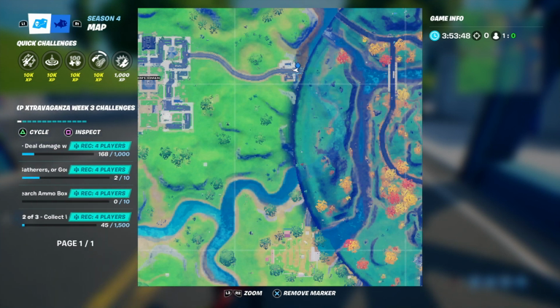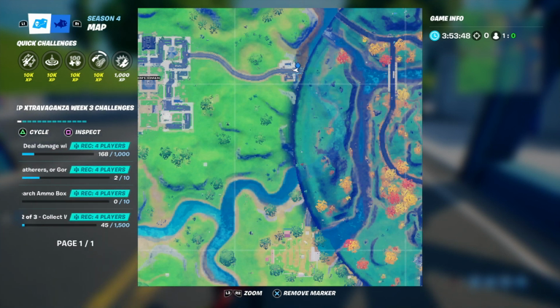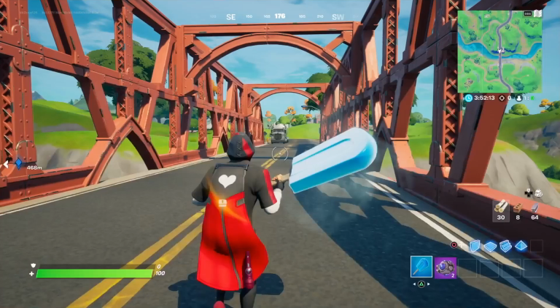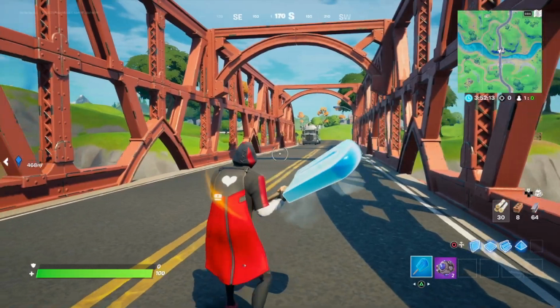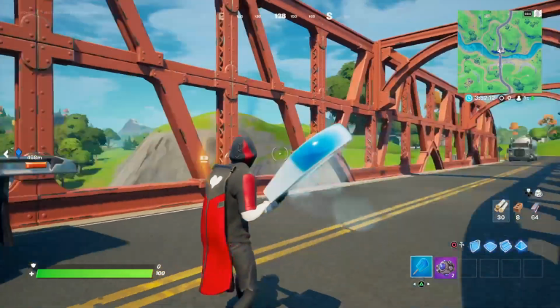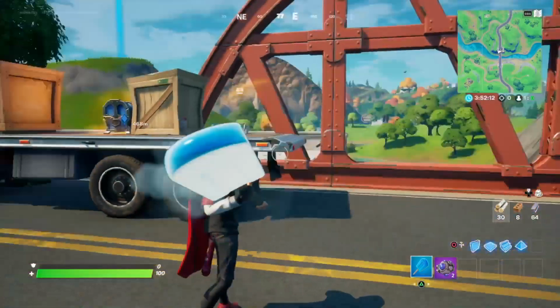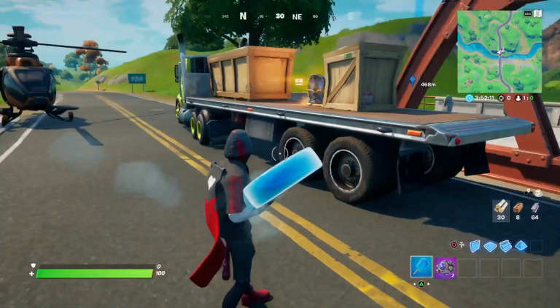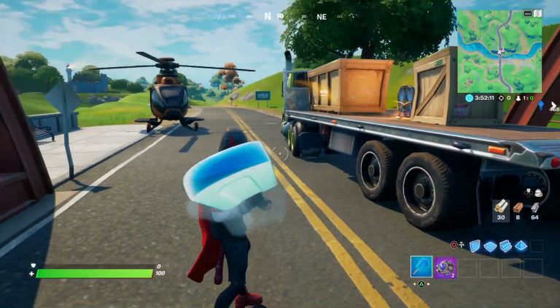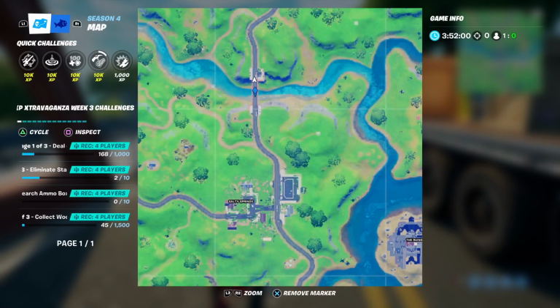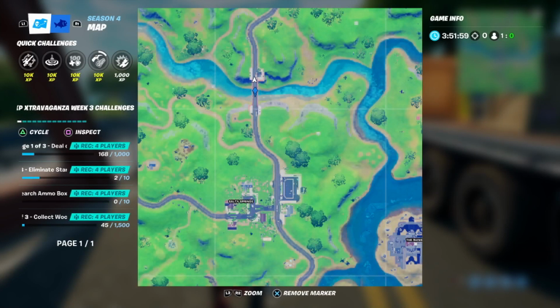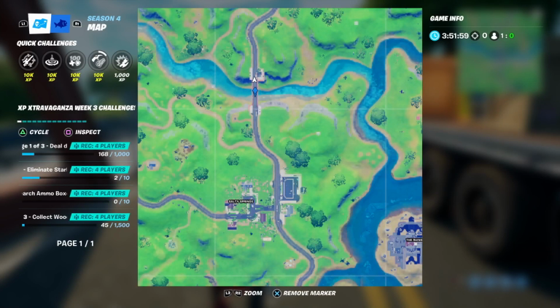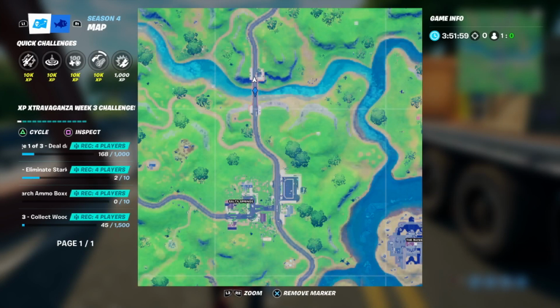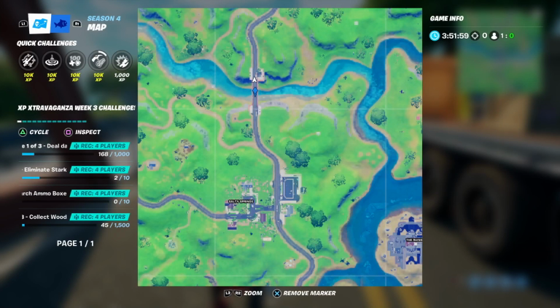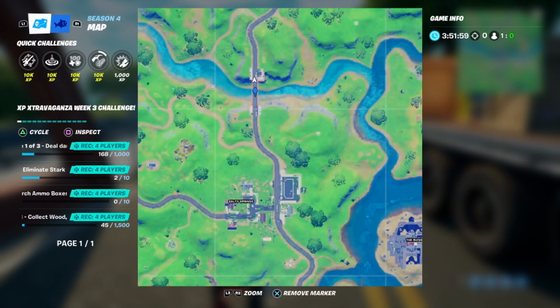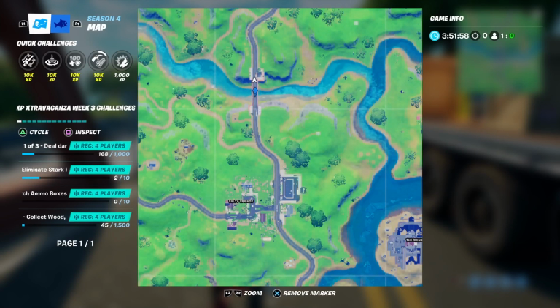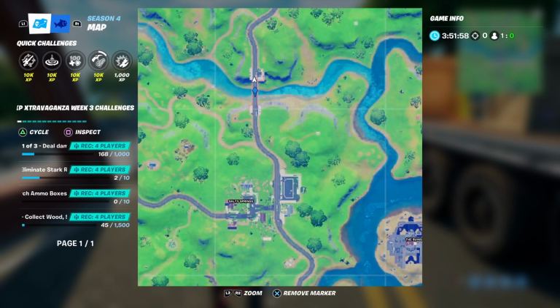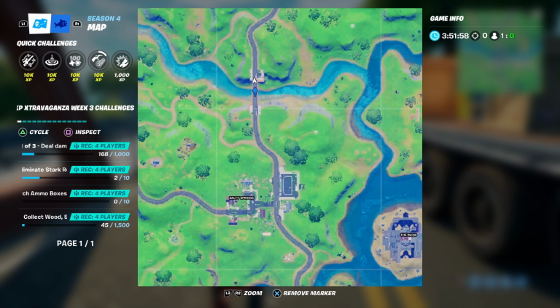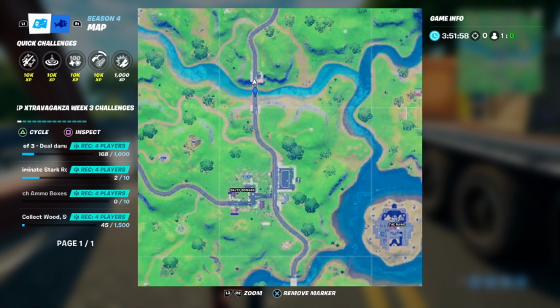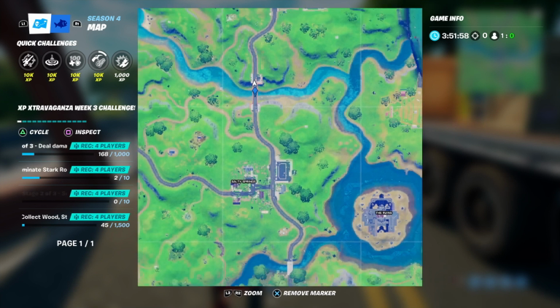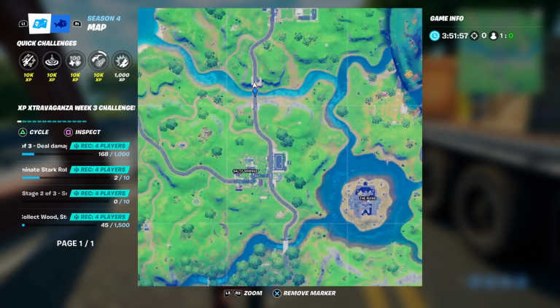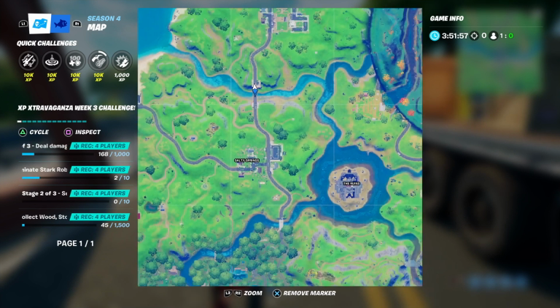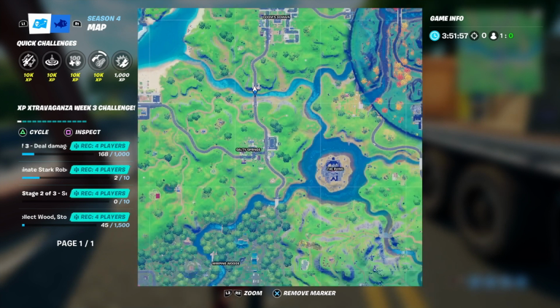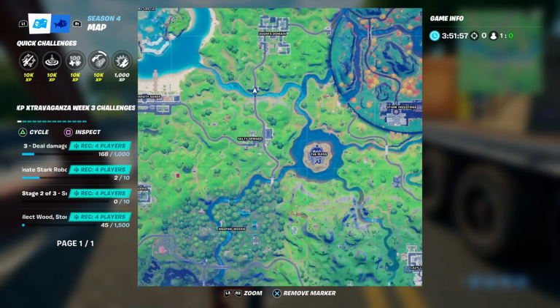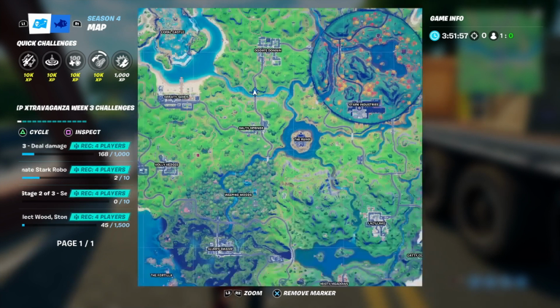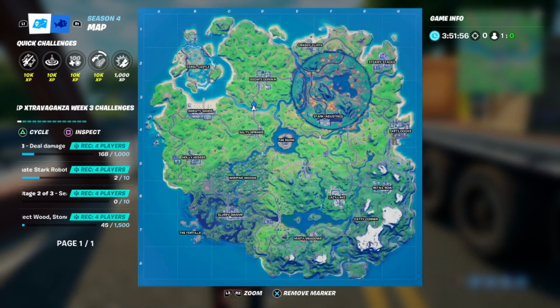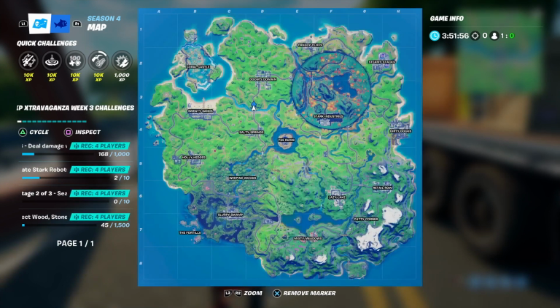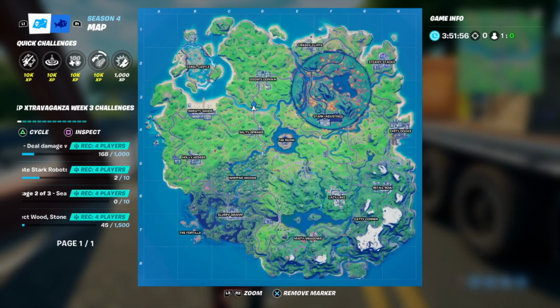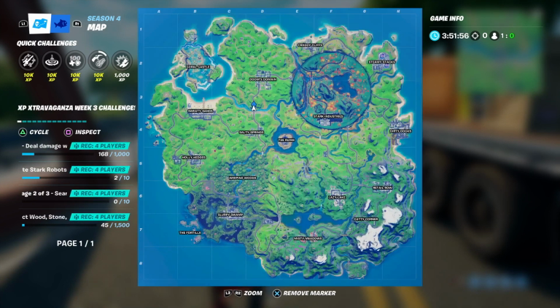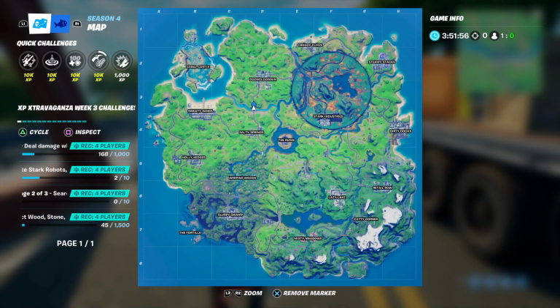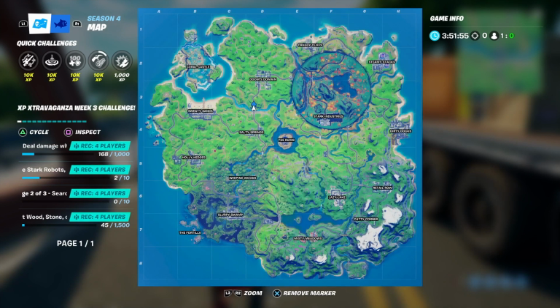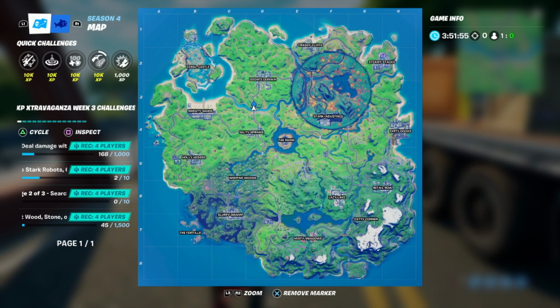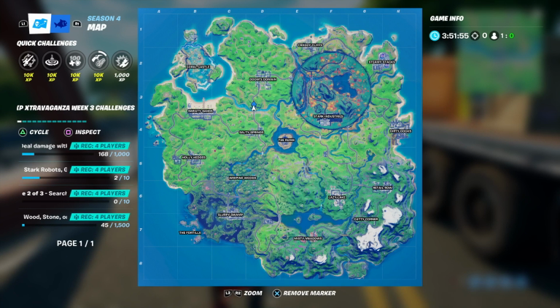The second bridge is the red bridge. You probably knew about this one — it's in between Salty Springs and Doom's Domain. It's pretty obvious, it's been there for a long time. There it is on the map in case you didn't know.